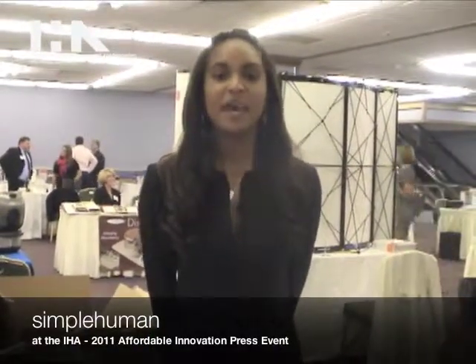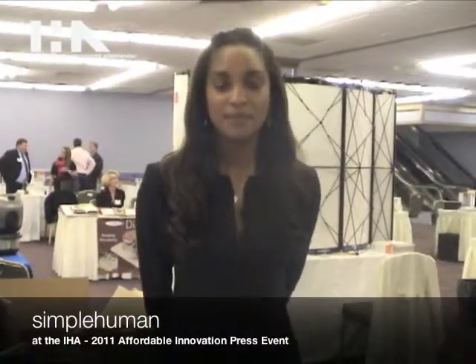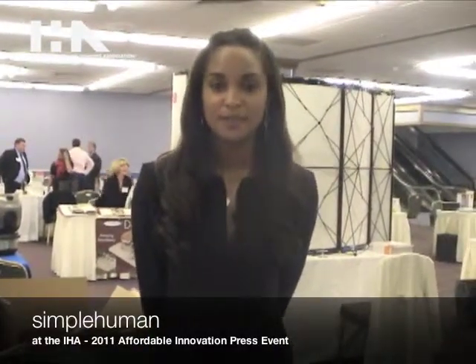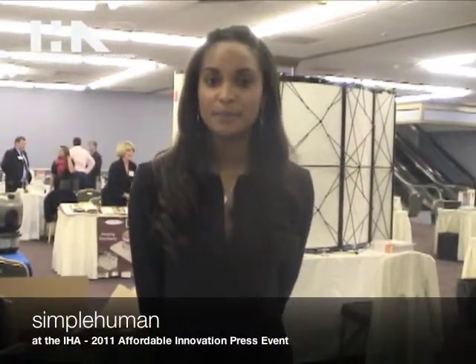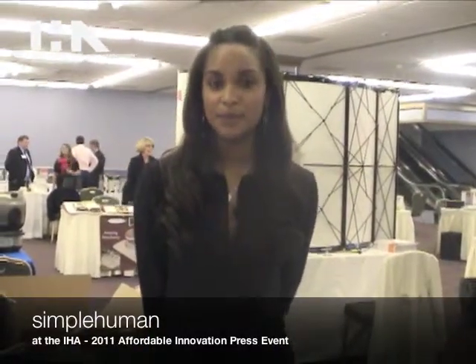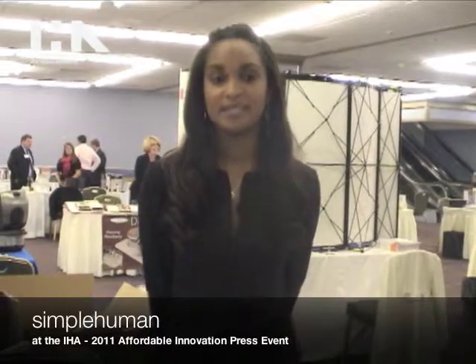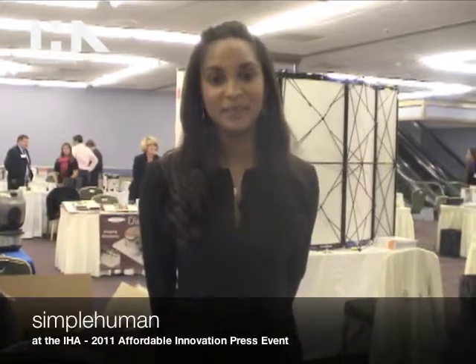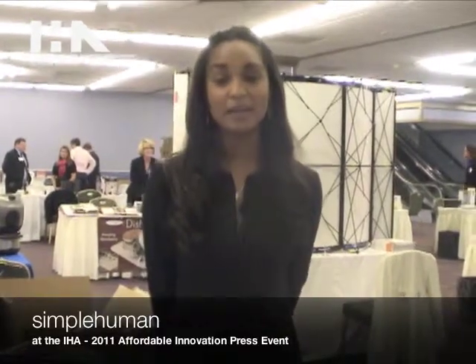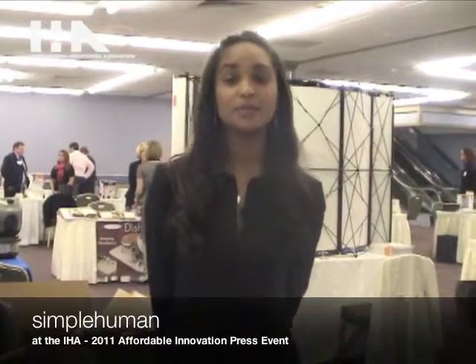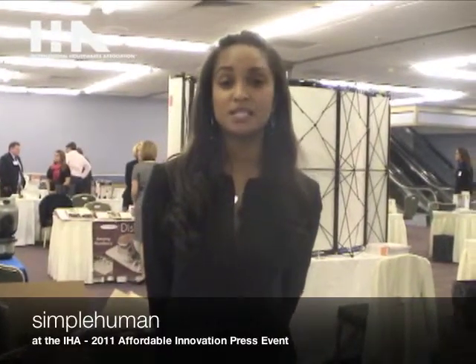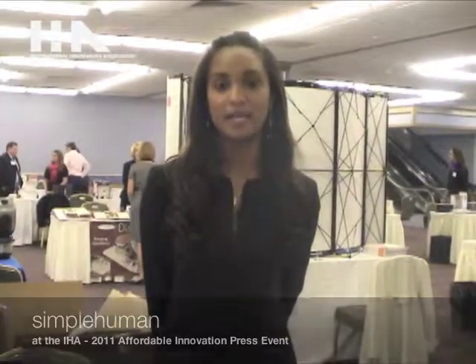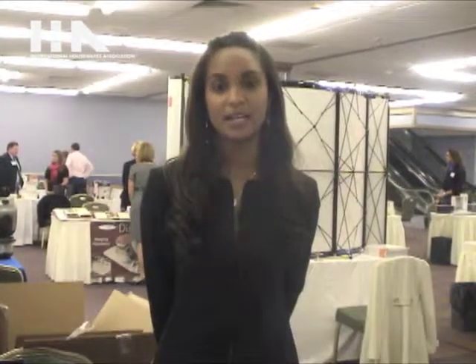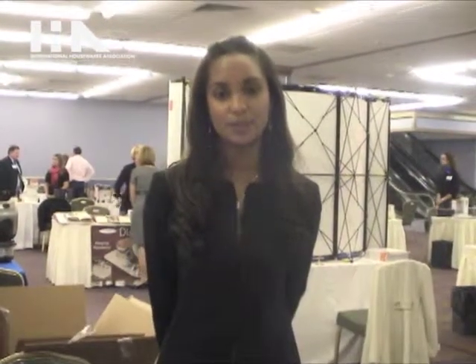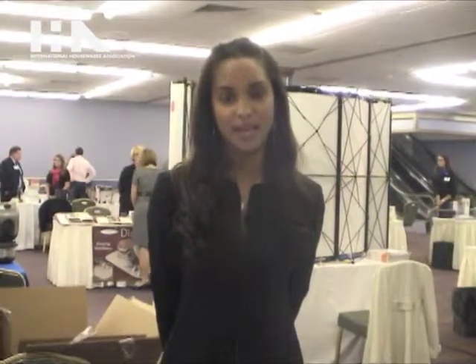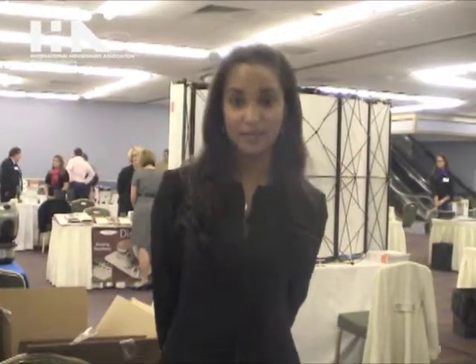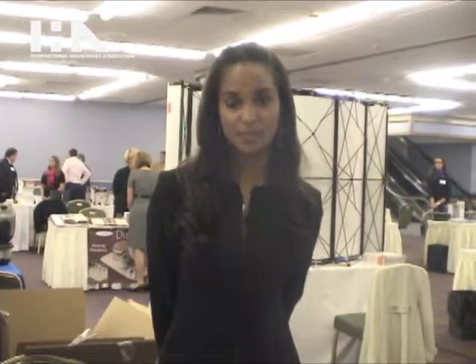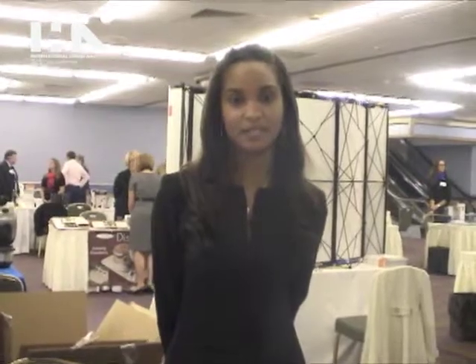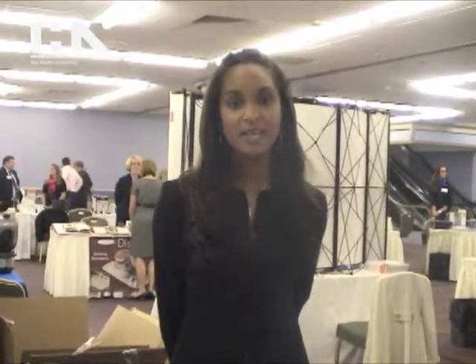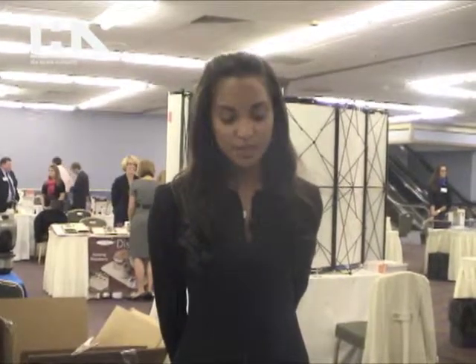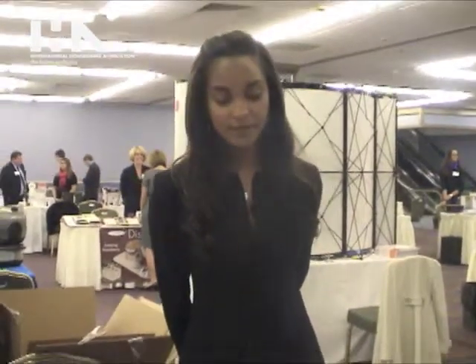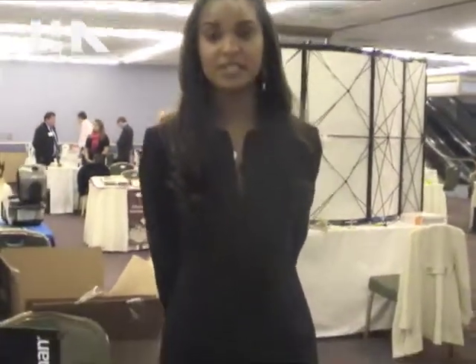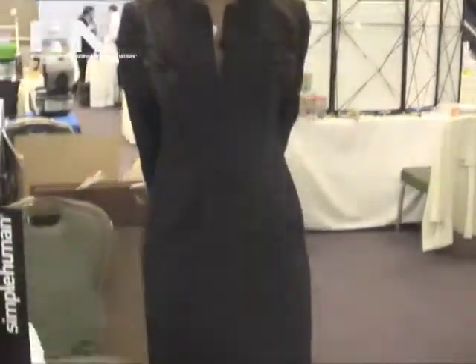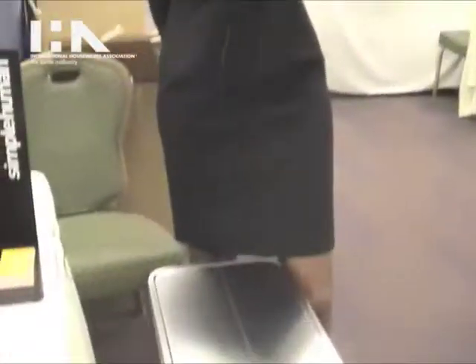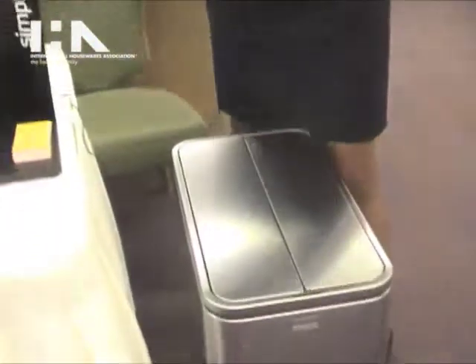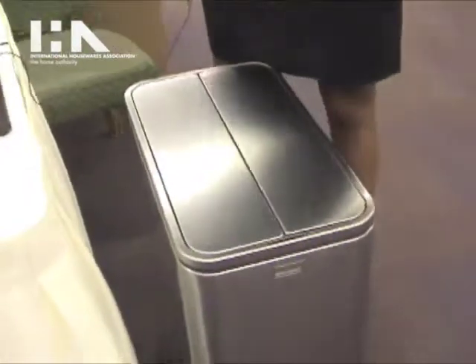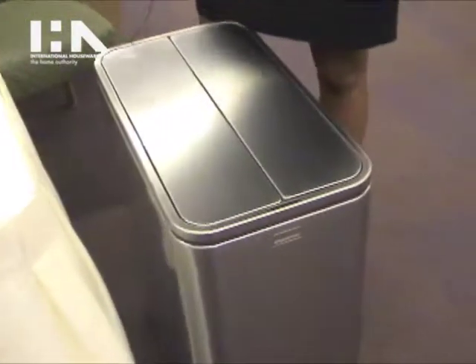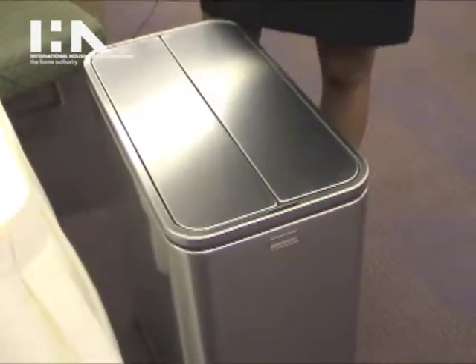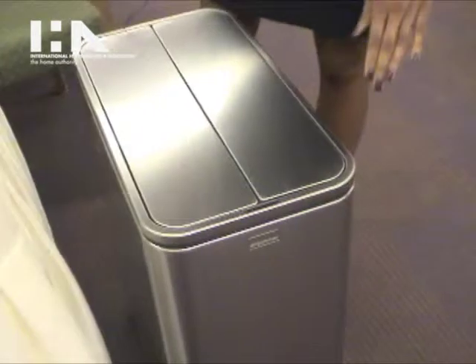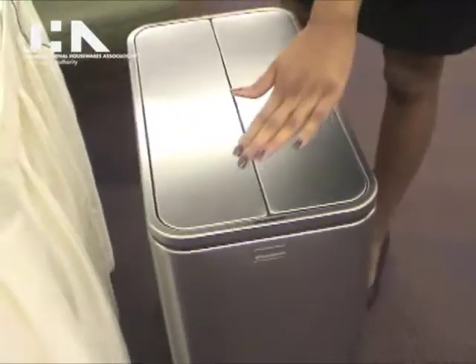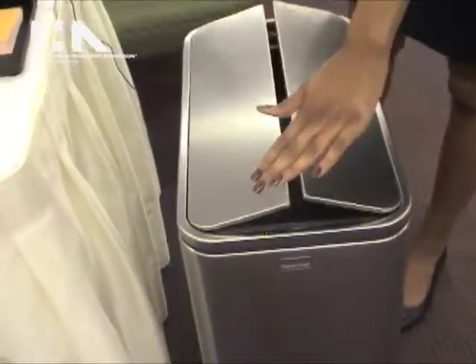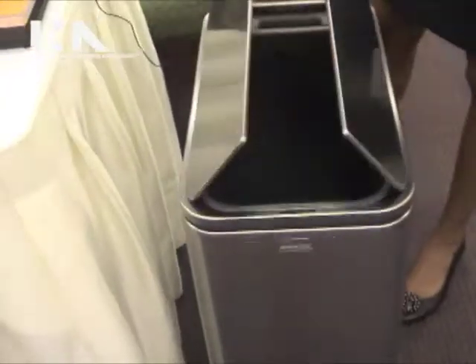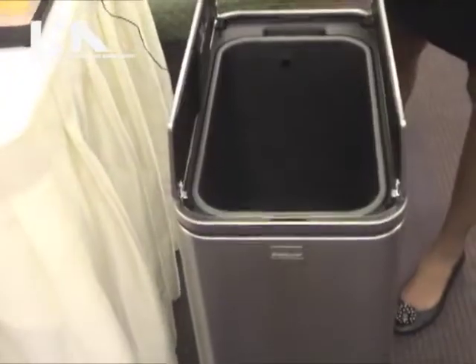I'm Mia Fields with Simple Human and today we have a couple new sensor products that are new to our line of housewares products. The new butterfly sensor can actually retails for $275 and it comes with a warranty.